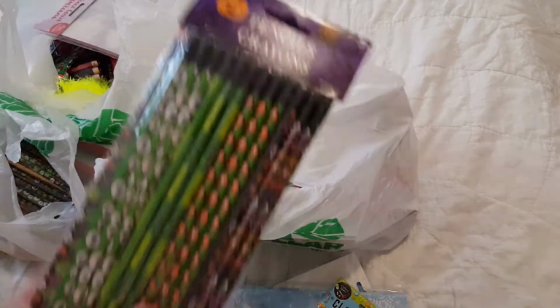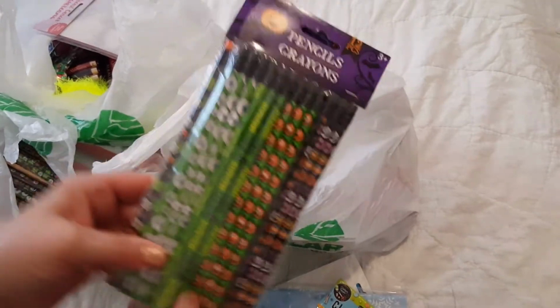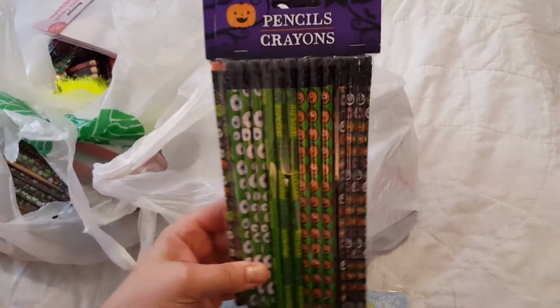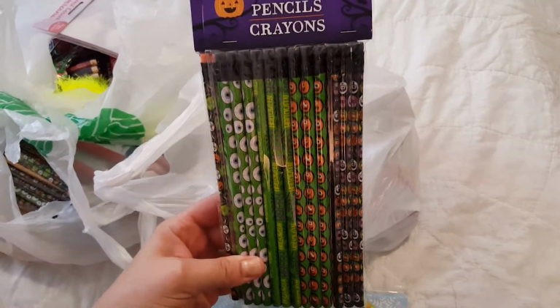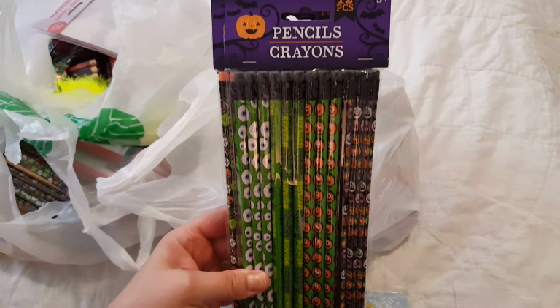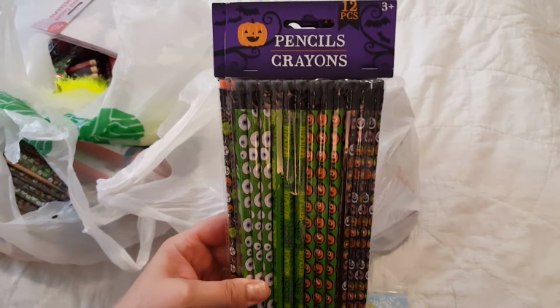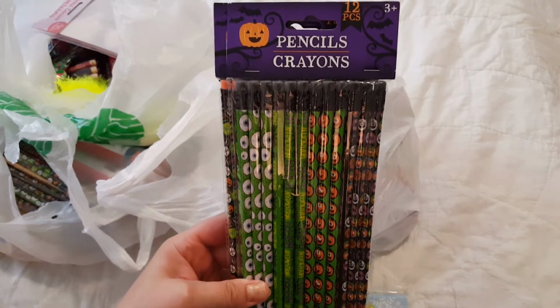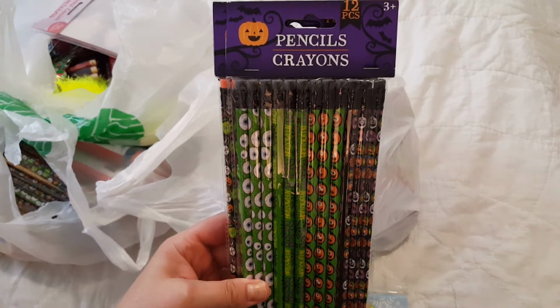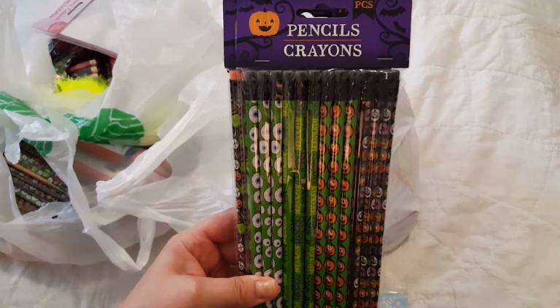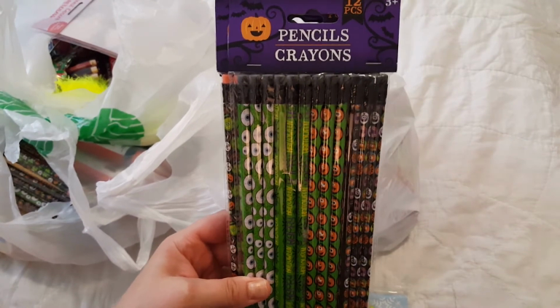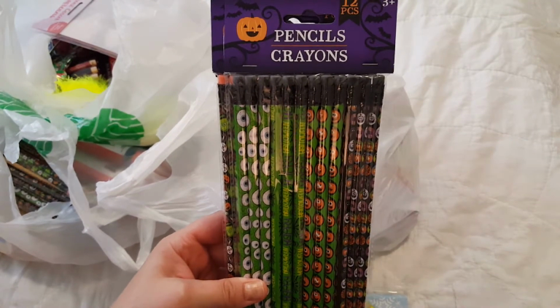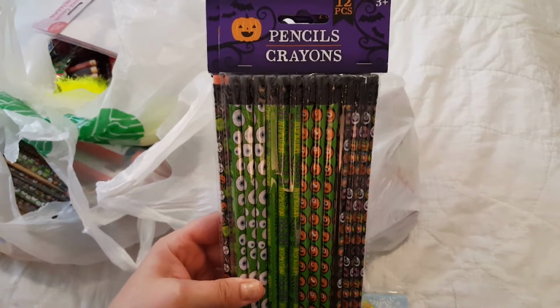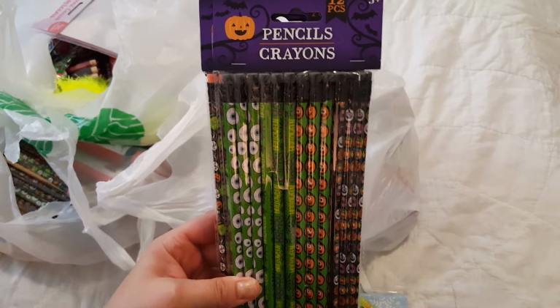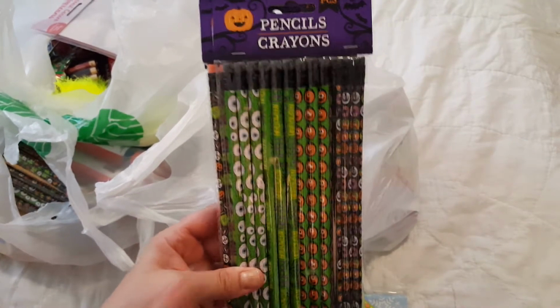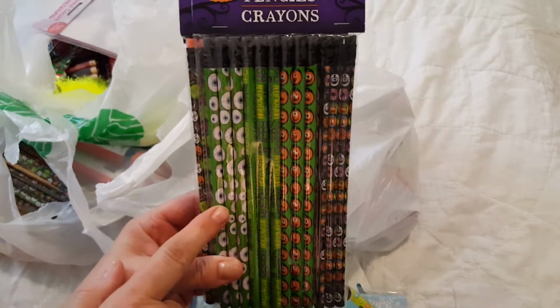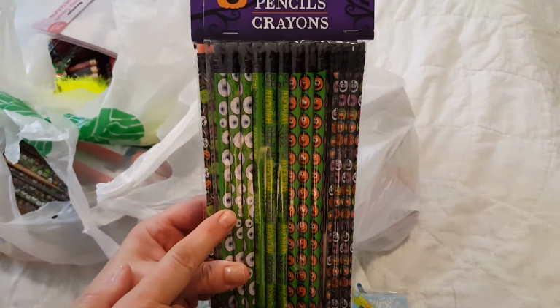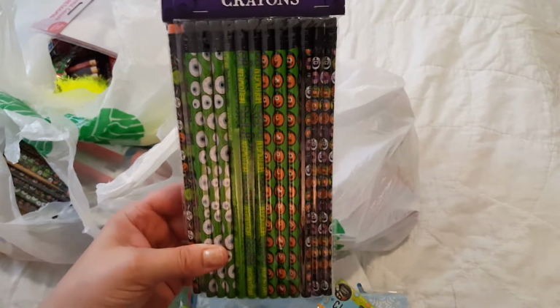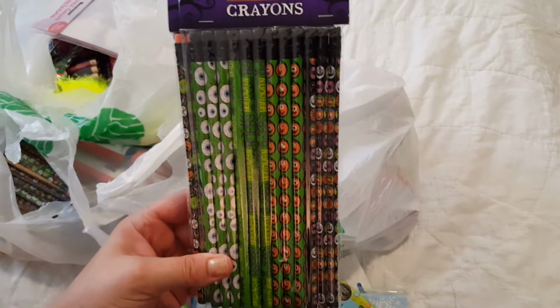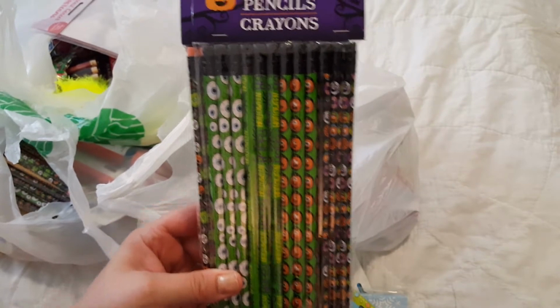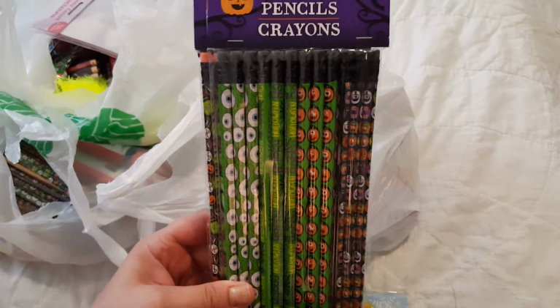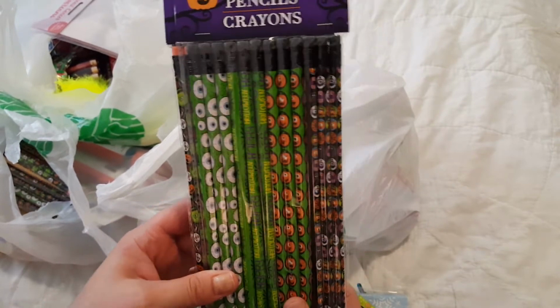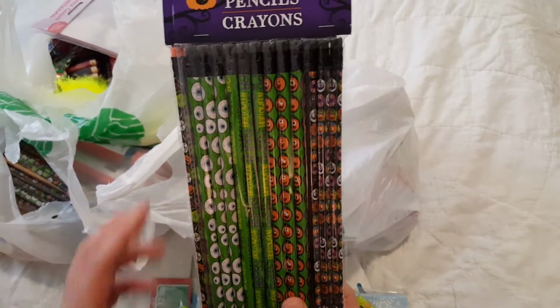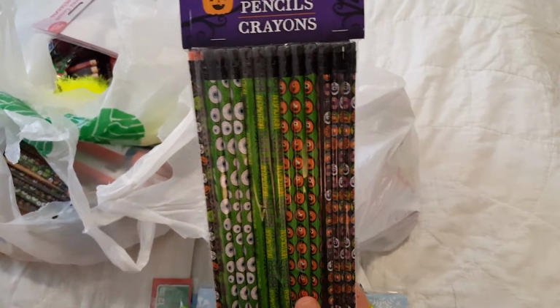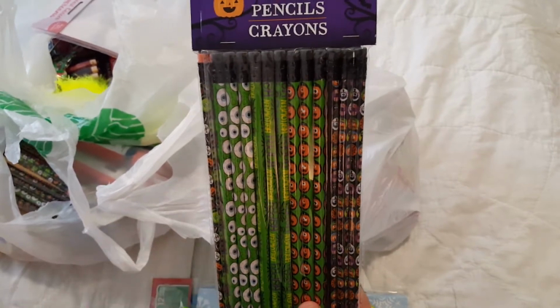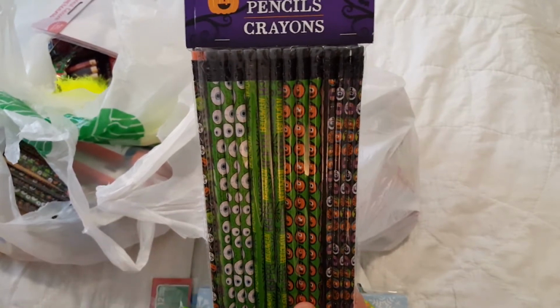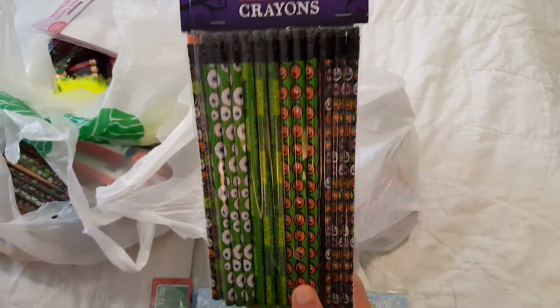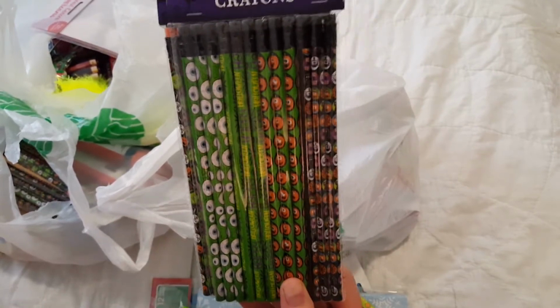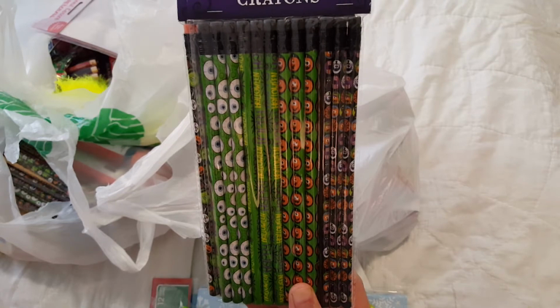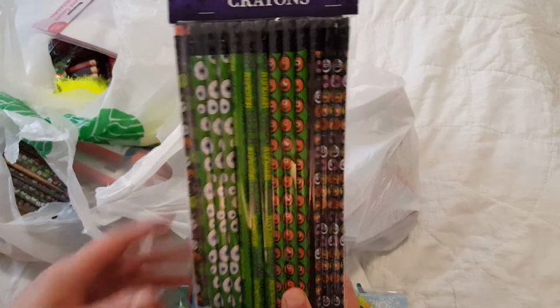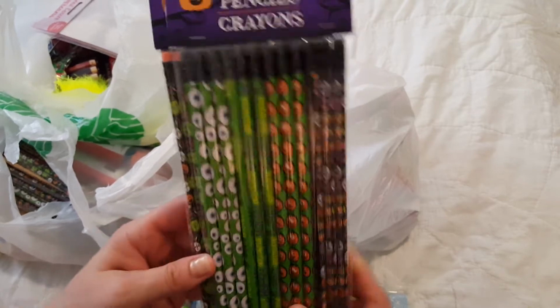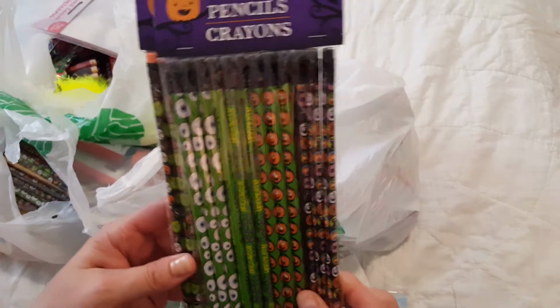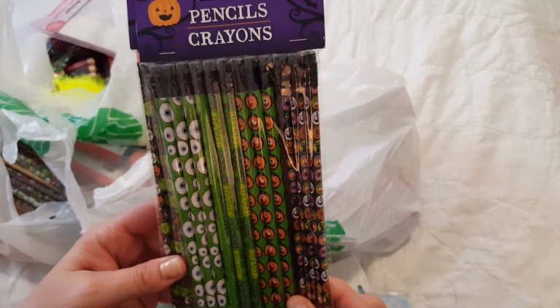I got these cute little Halloween pencils. There's 12 in each one. Some little googly eyes or eyeballs — and those are my favorite ones out of this particular pack.